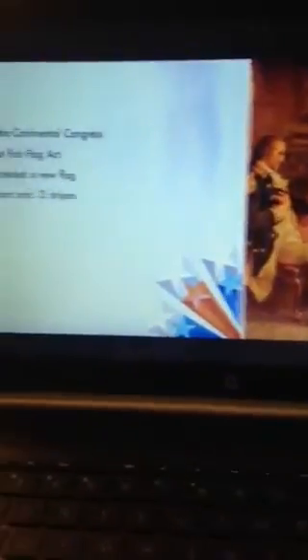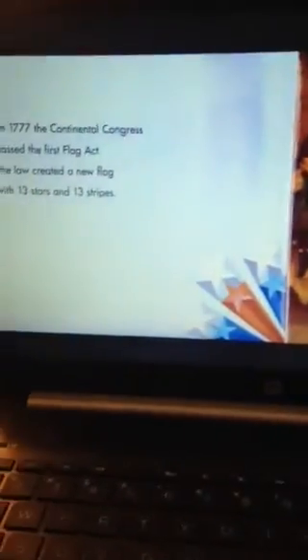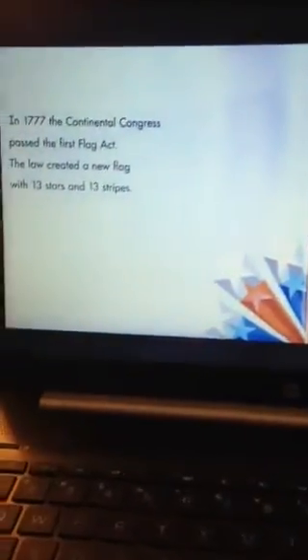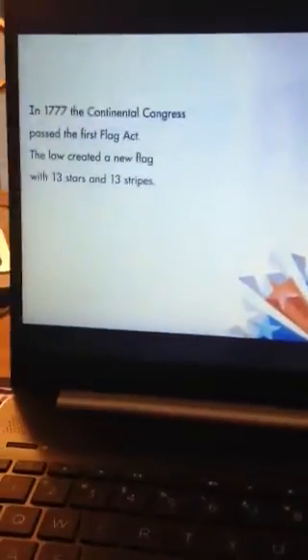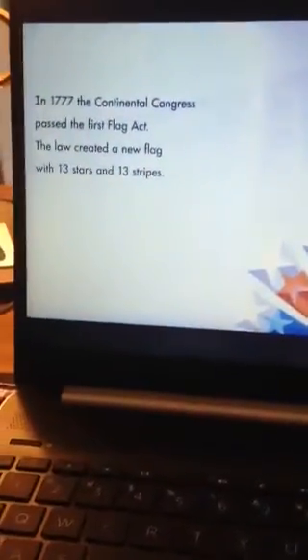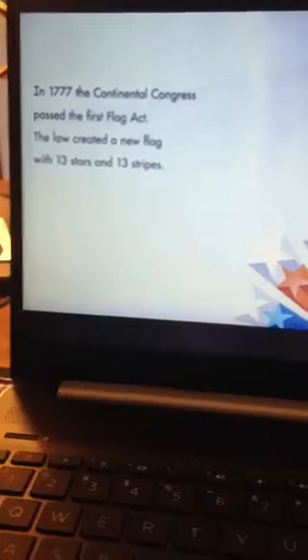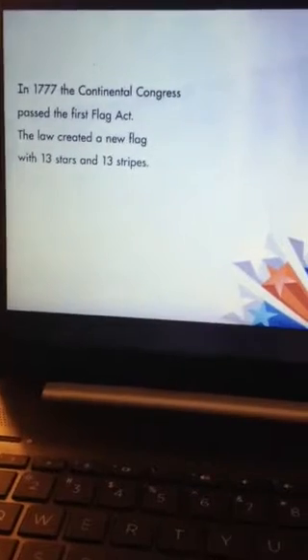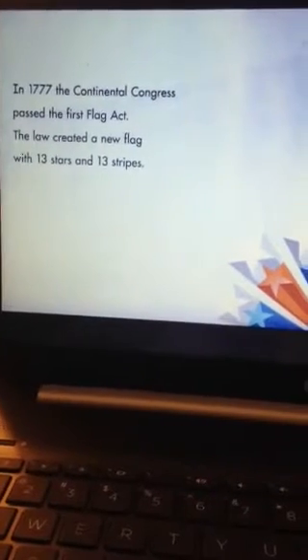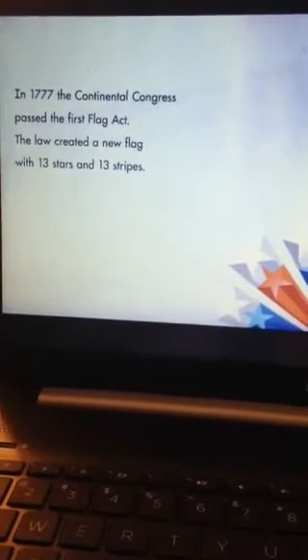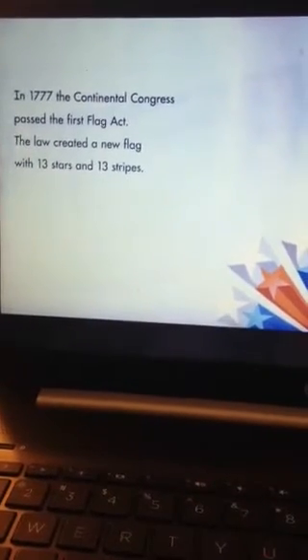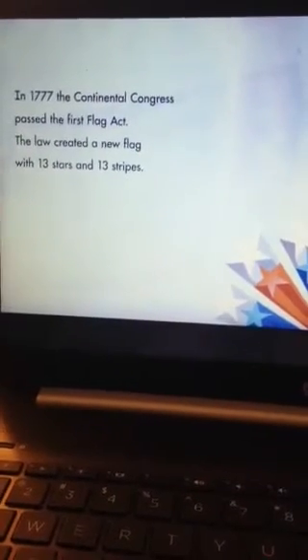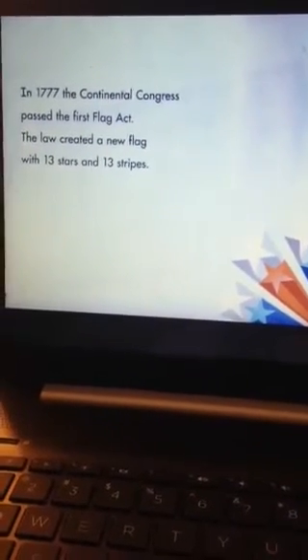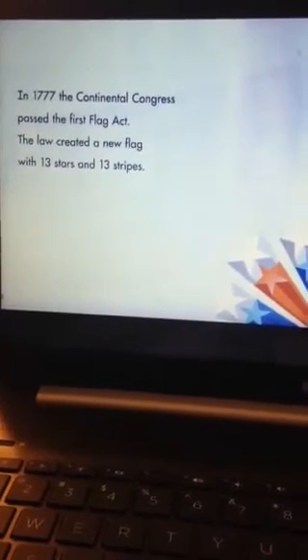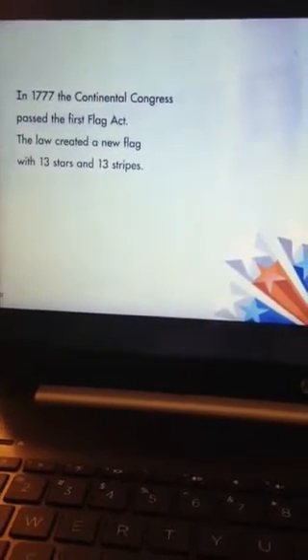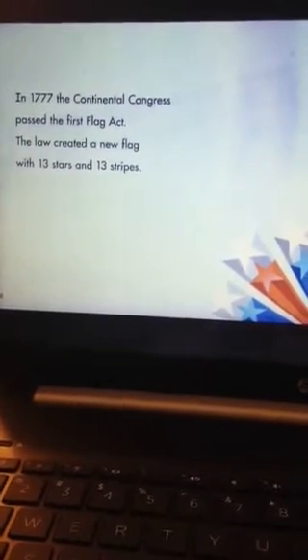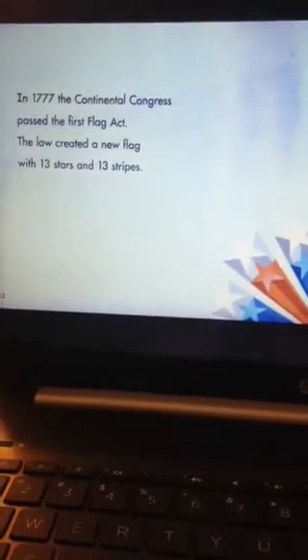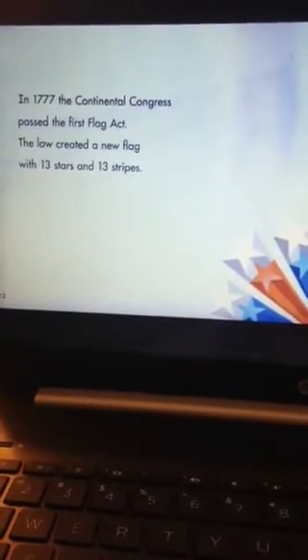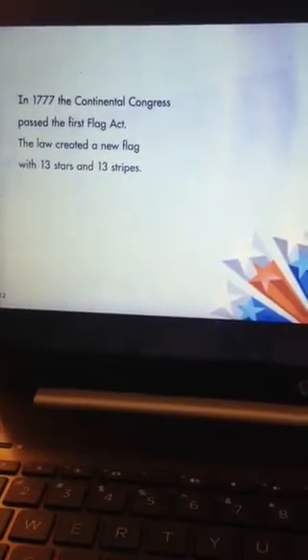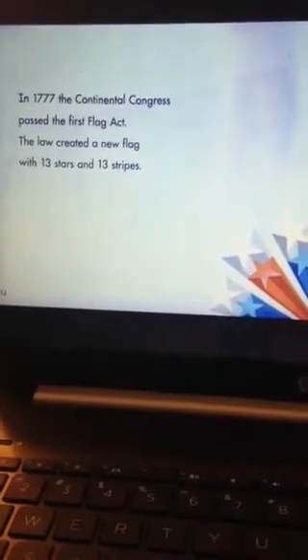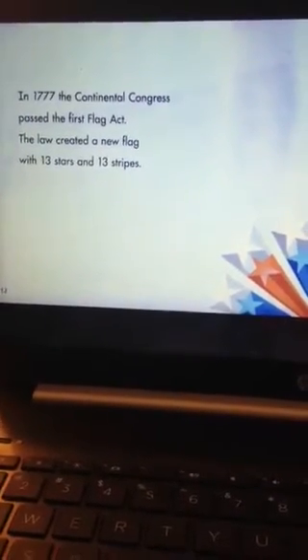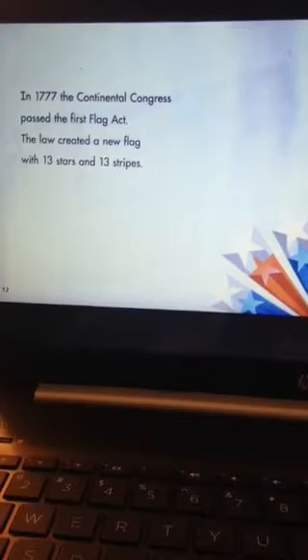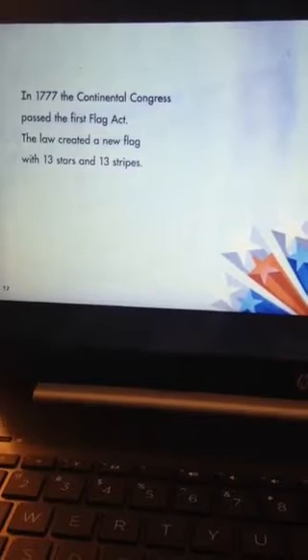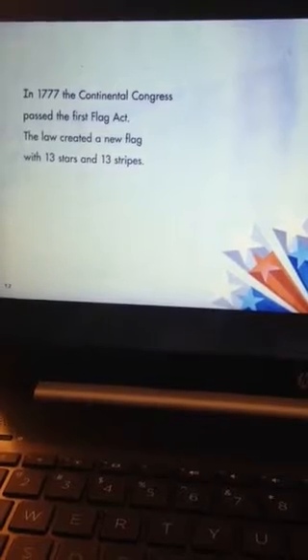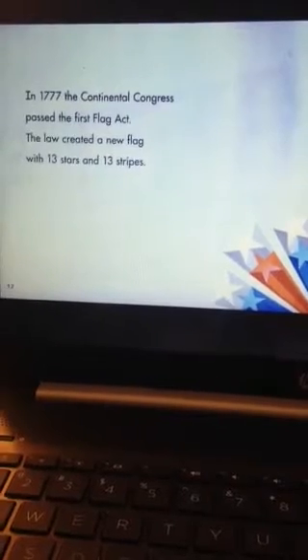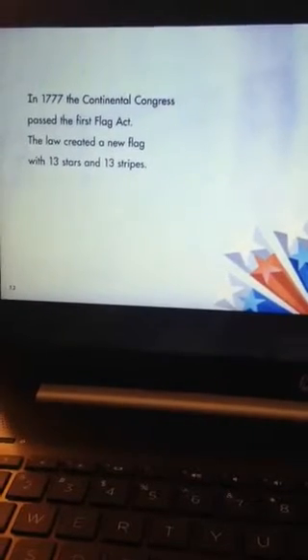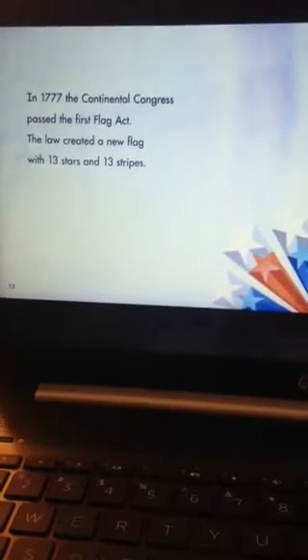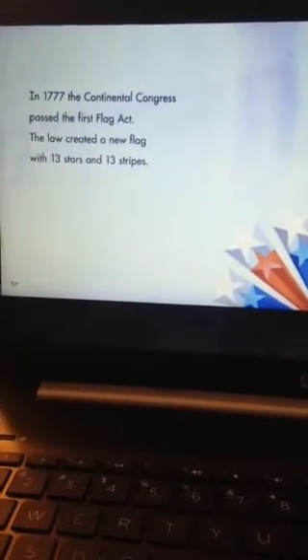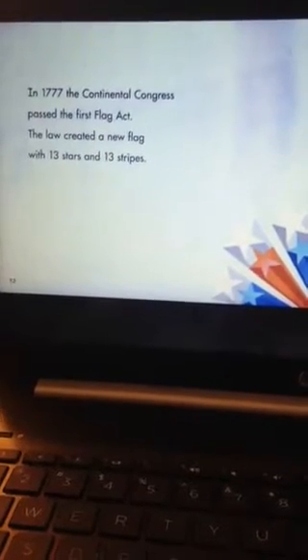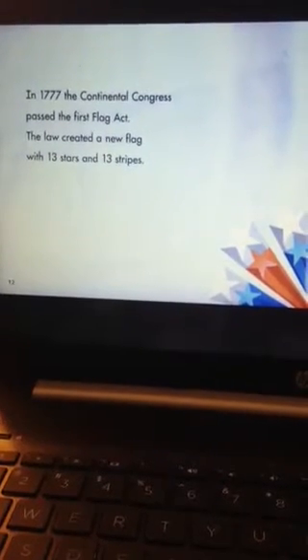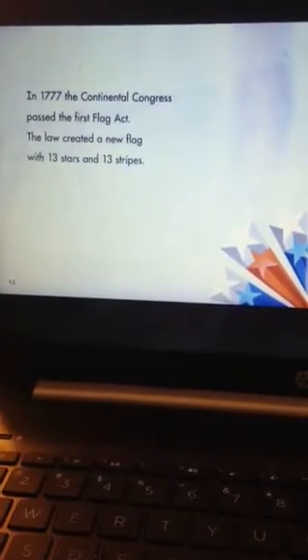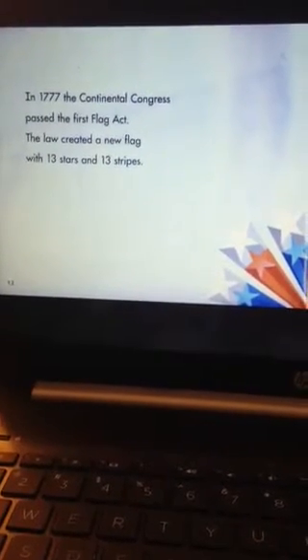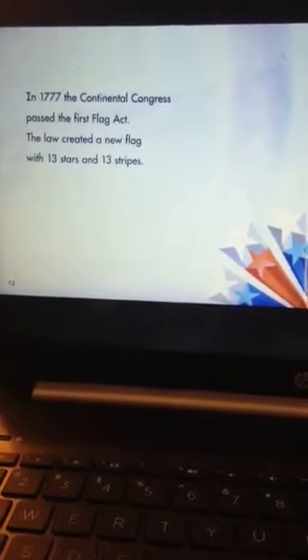In 1777, the Continental Congress passed the First Flag Act. The law created a new flag with 13 stars and 13 stripes.